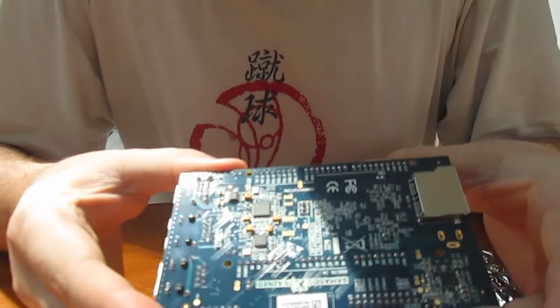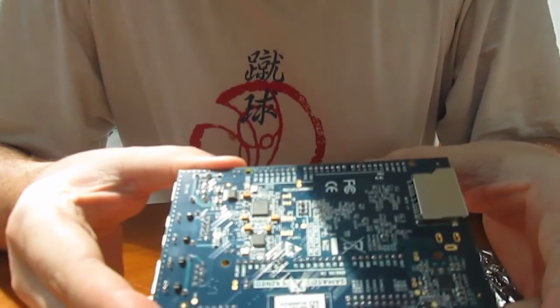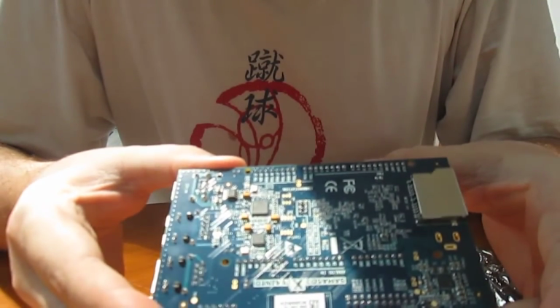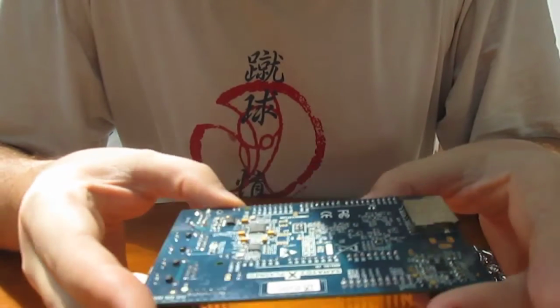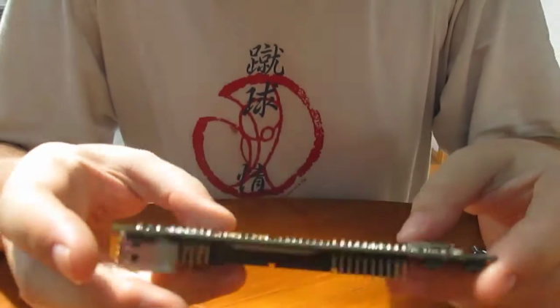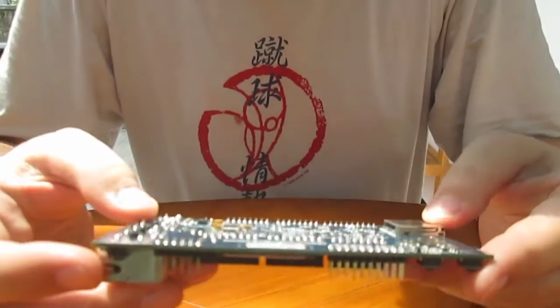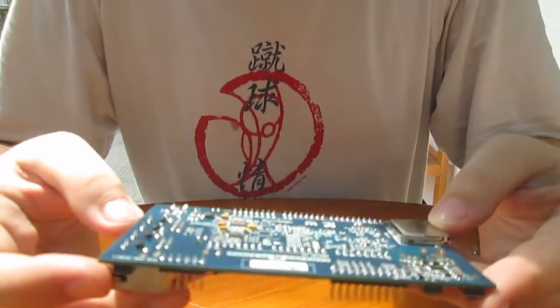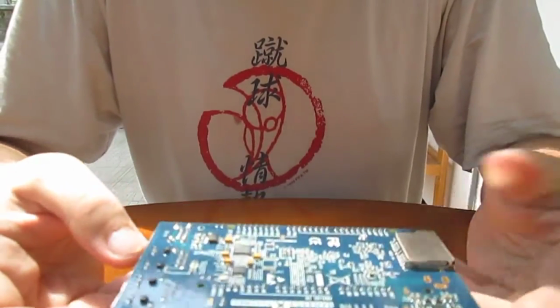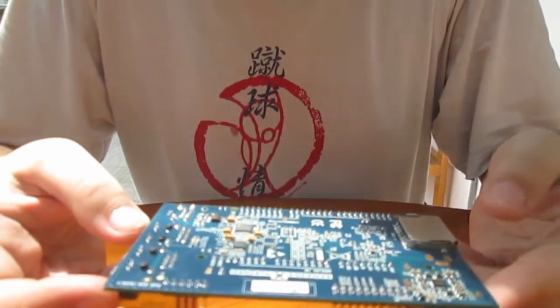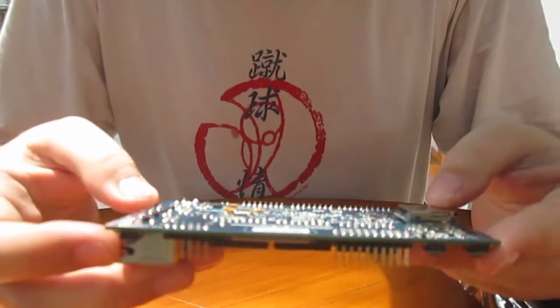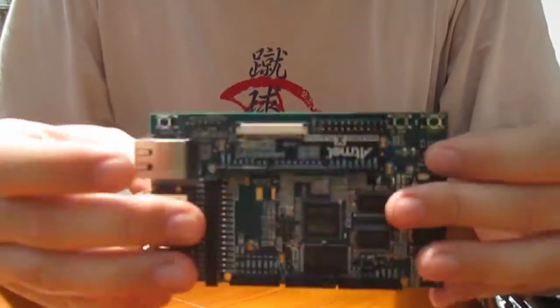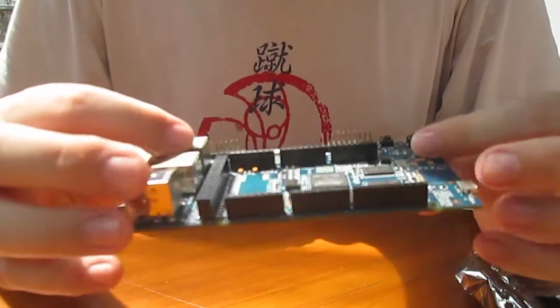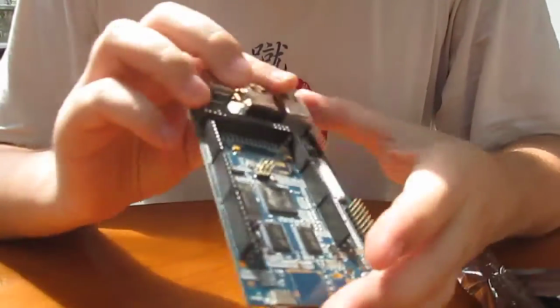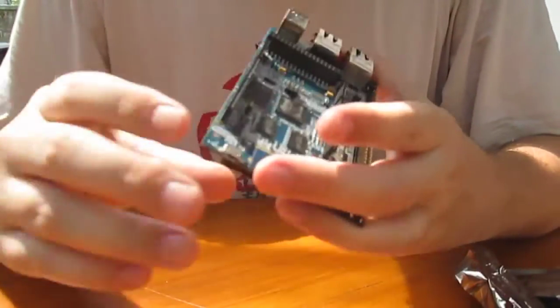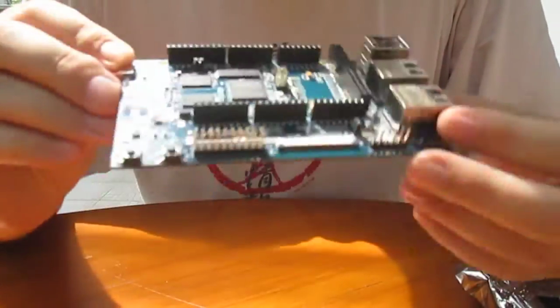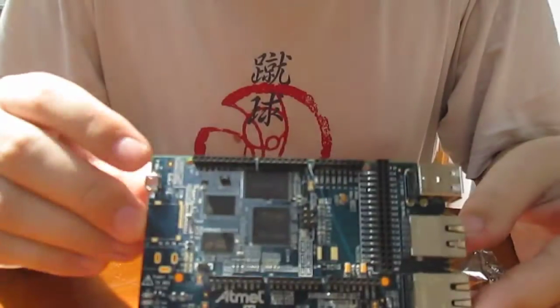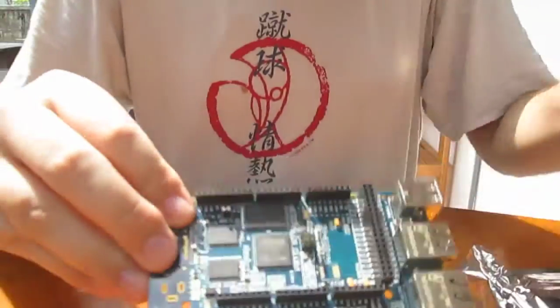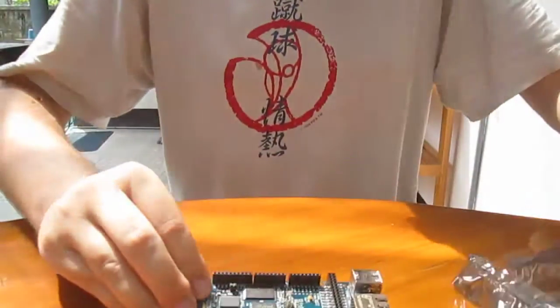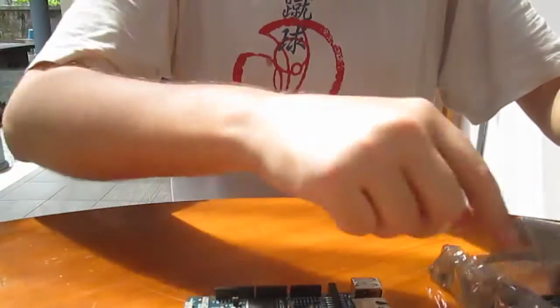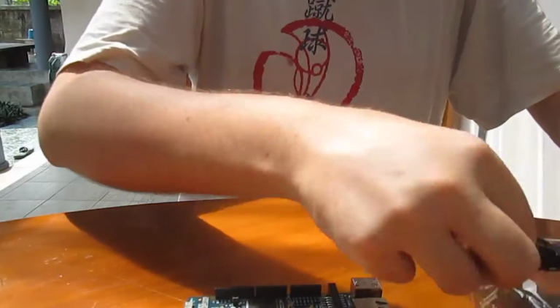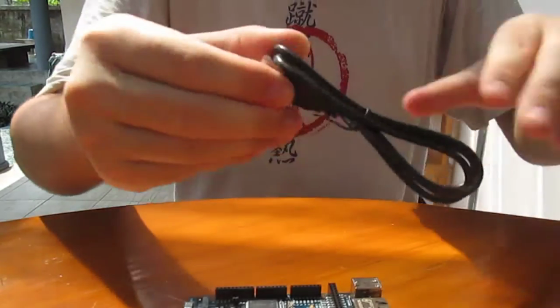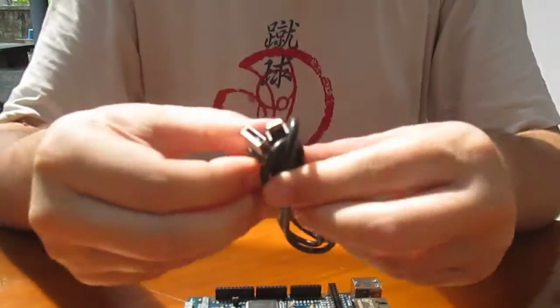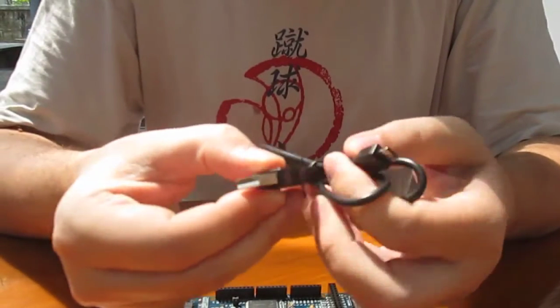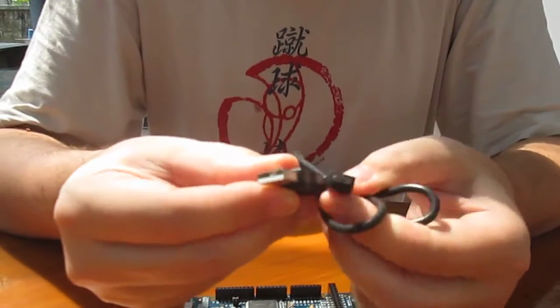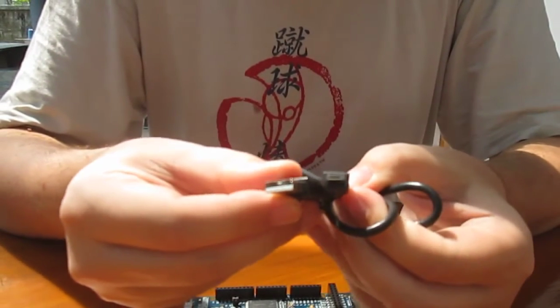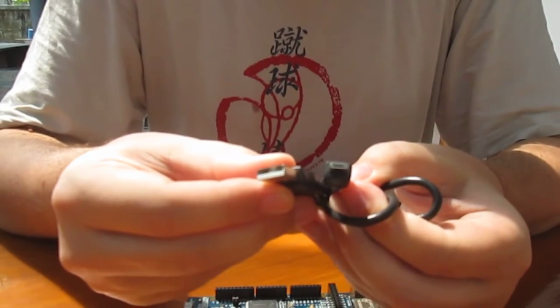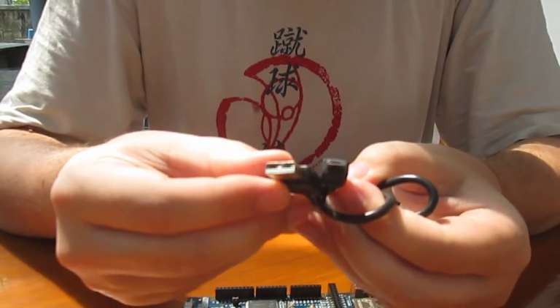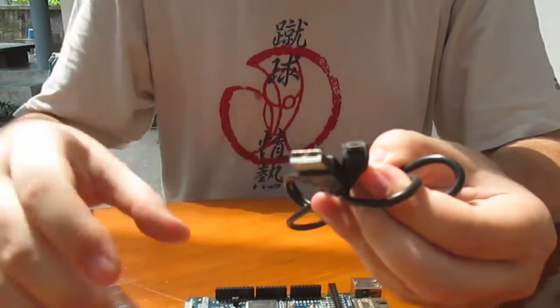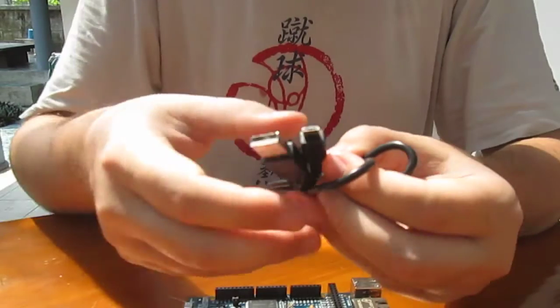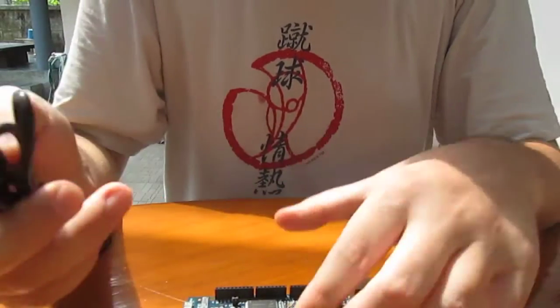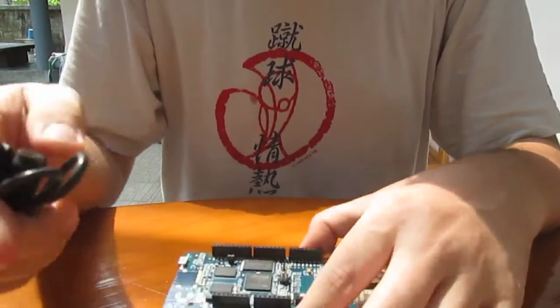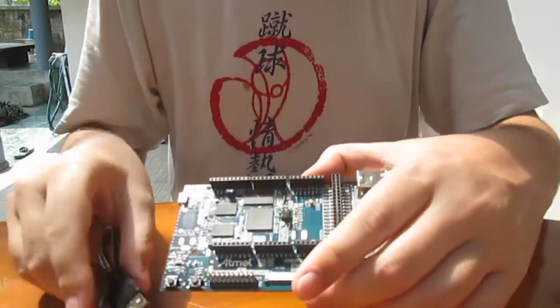We've got nothing at the back, except the SD card slots. They also included a USB cable to connect the board and for power.